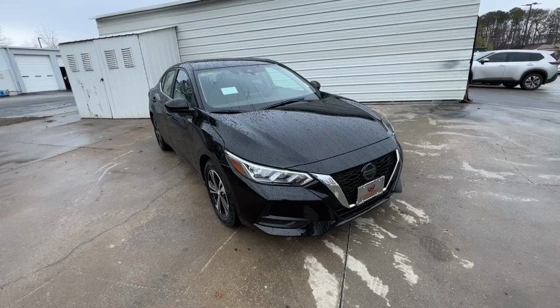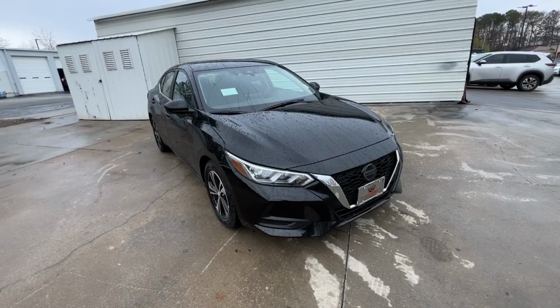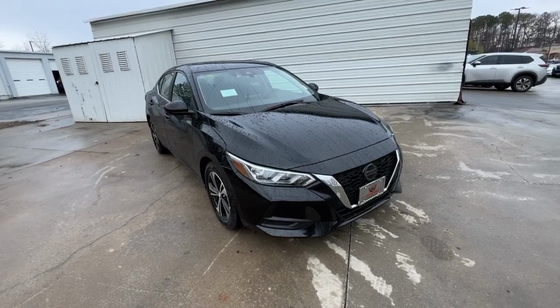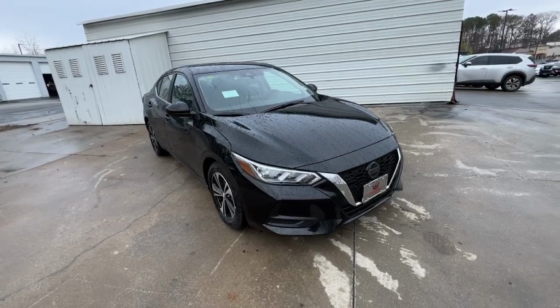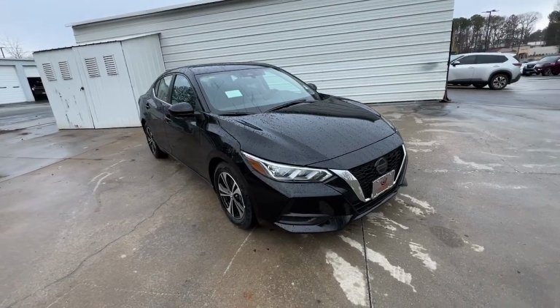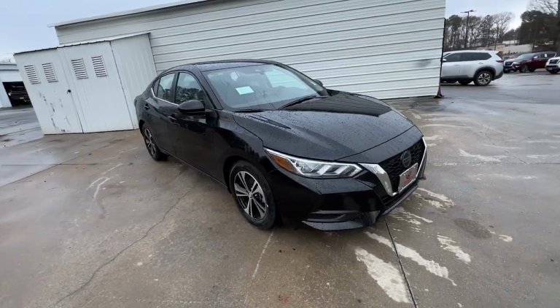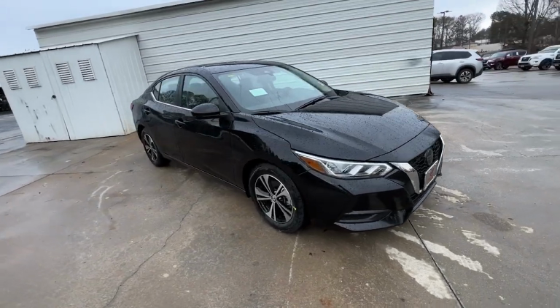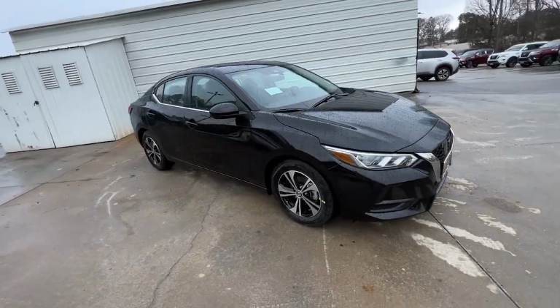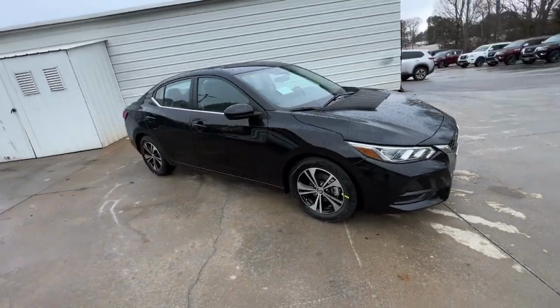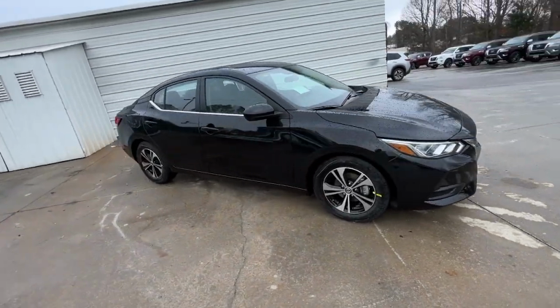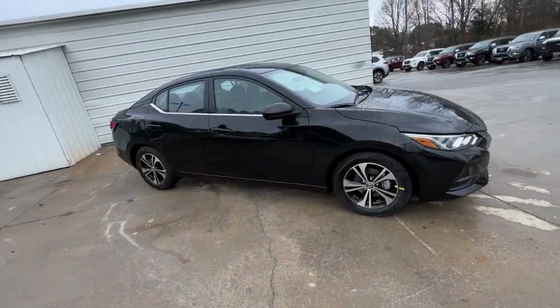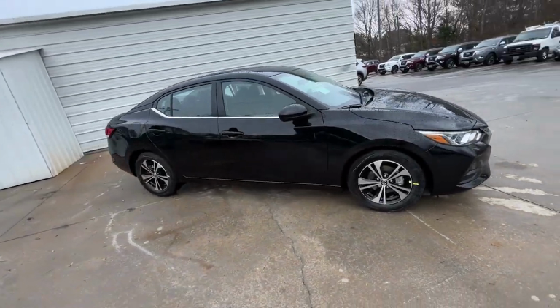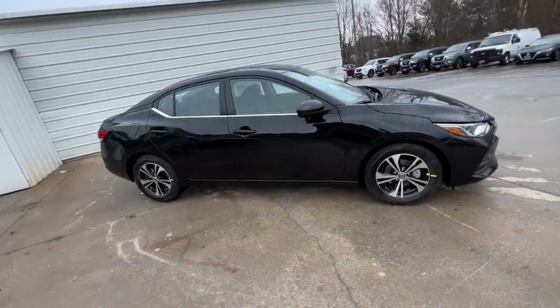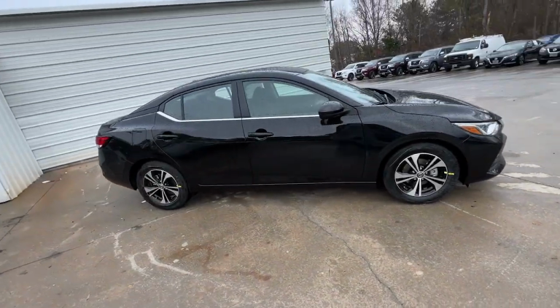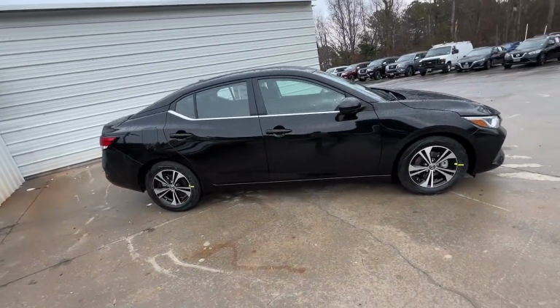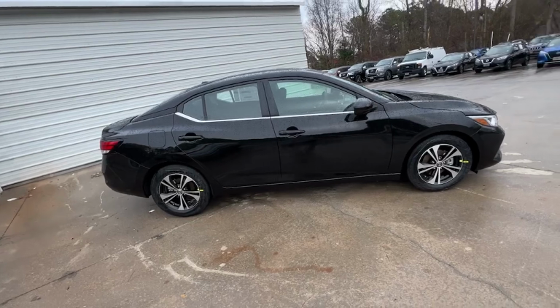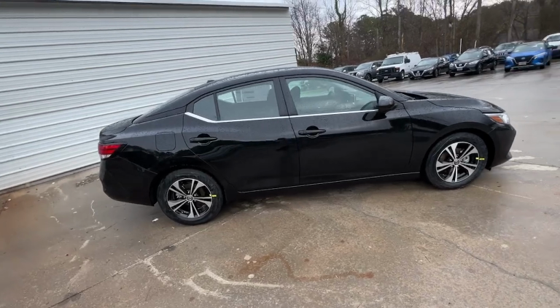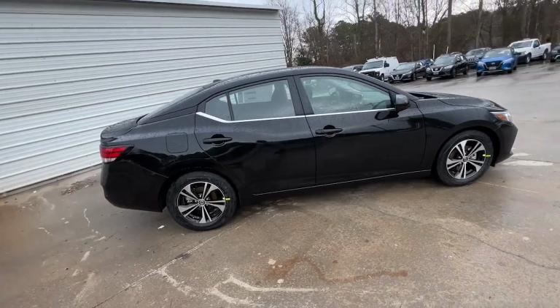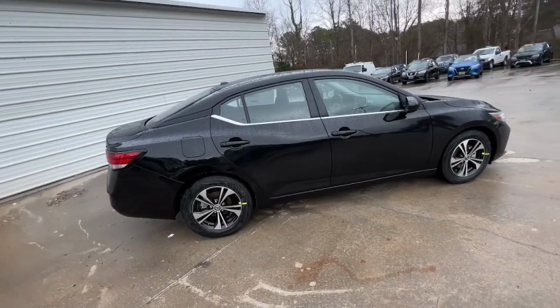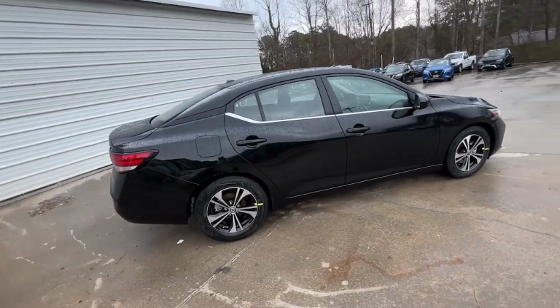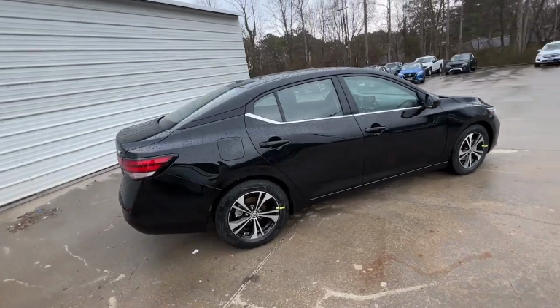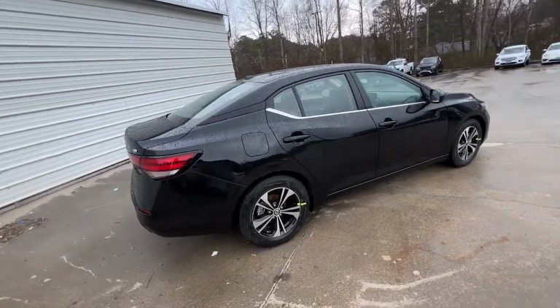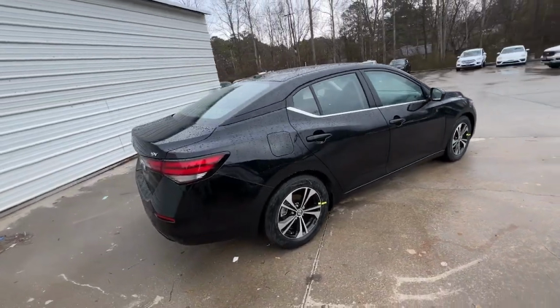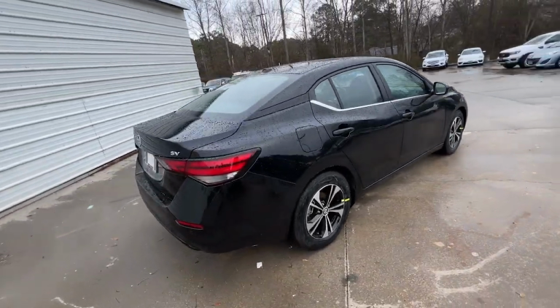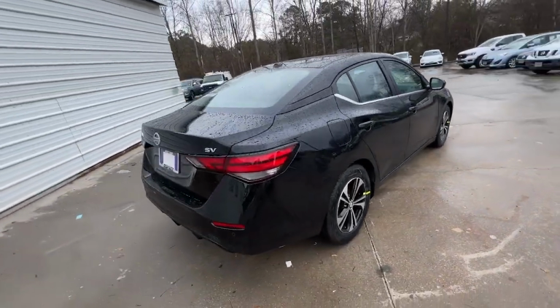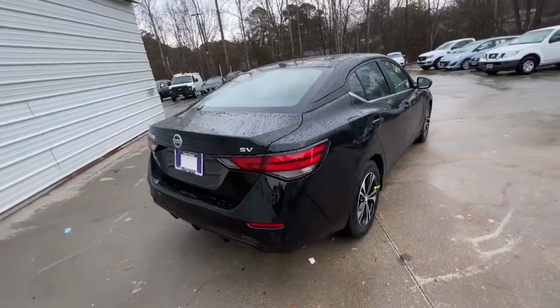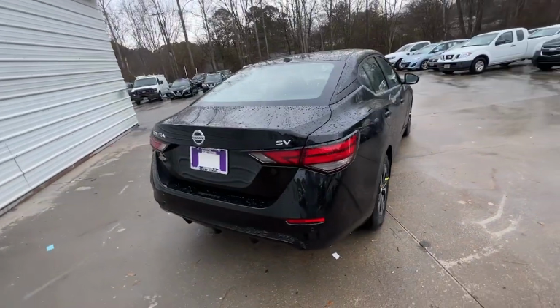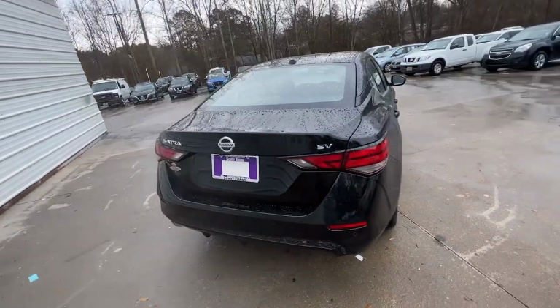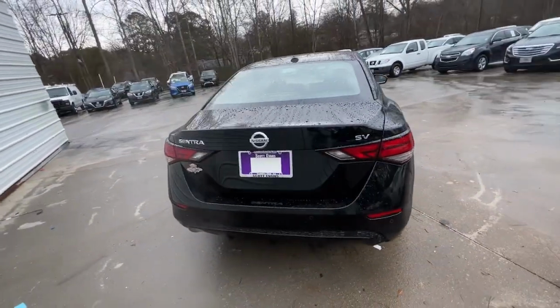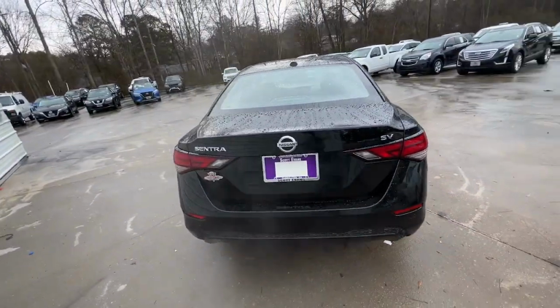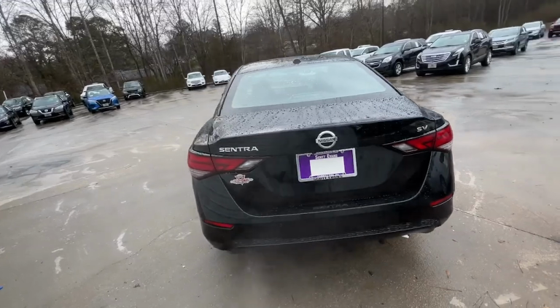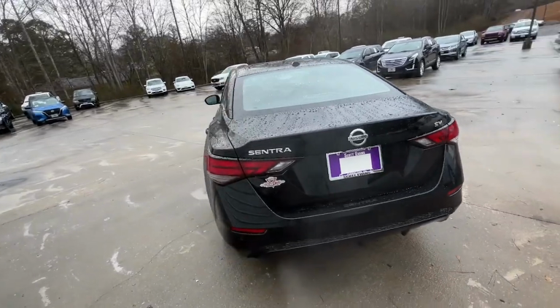Looking for your dream car? It could be the 2022 Nissan Sentra. Comfort, convenience, safety, and fun are all yours in the sleek and spirited Sentra.